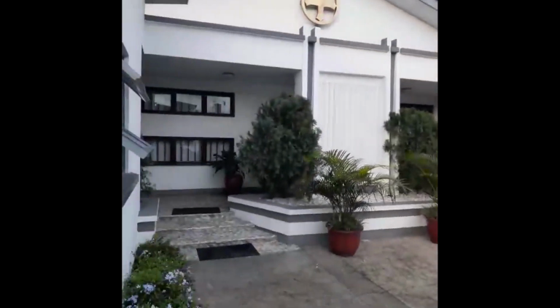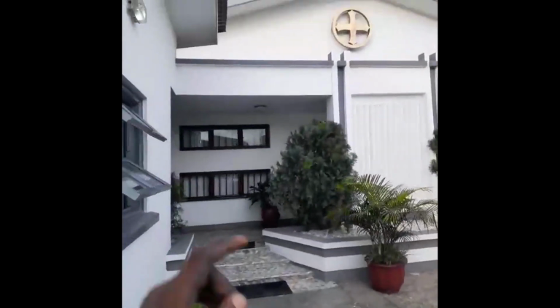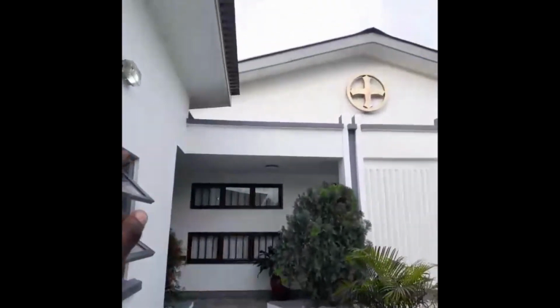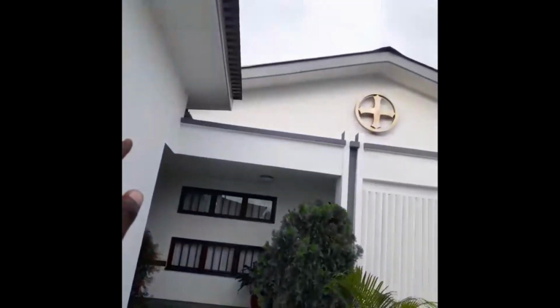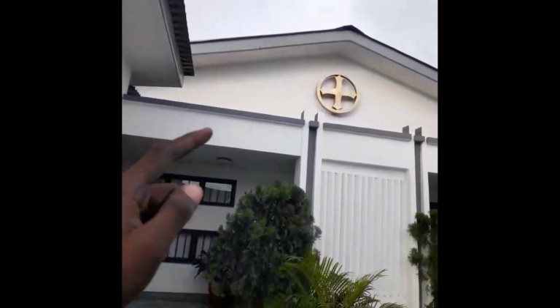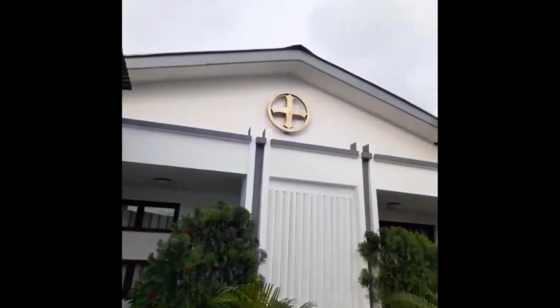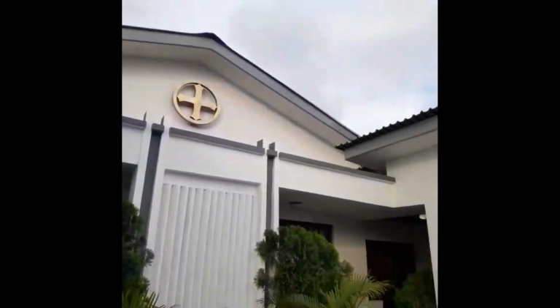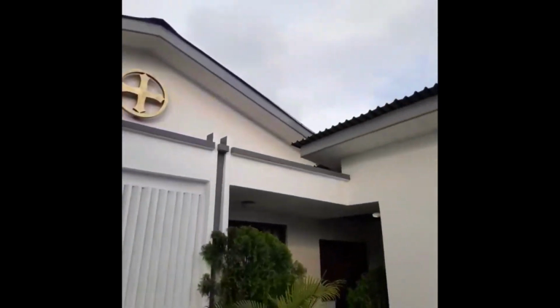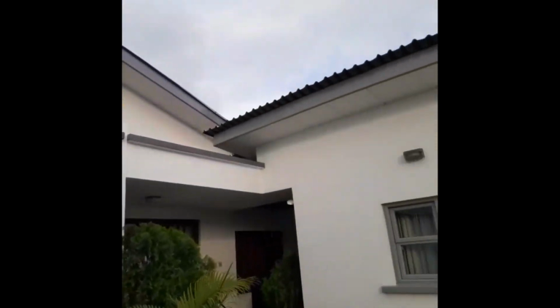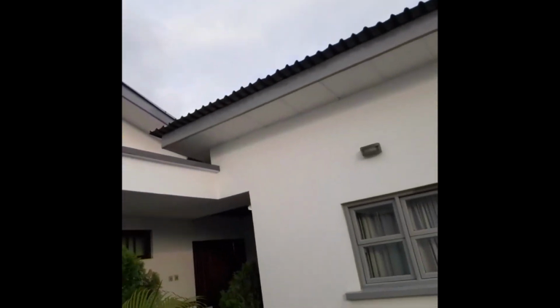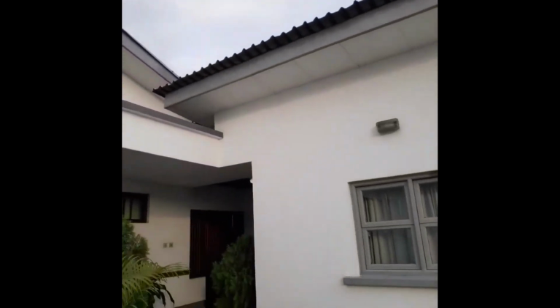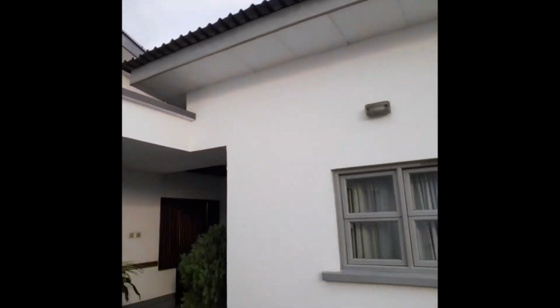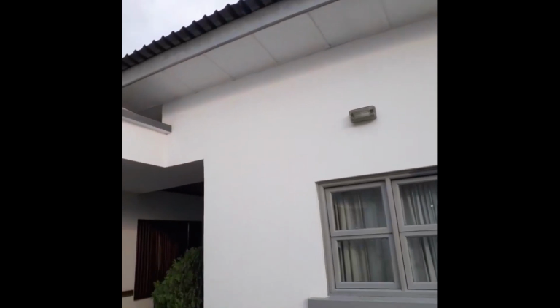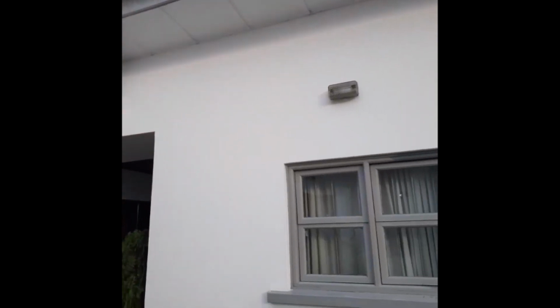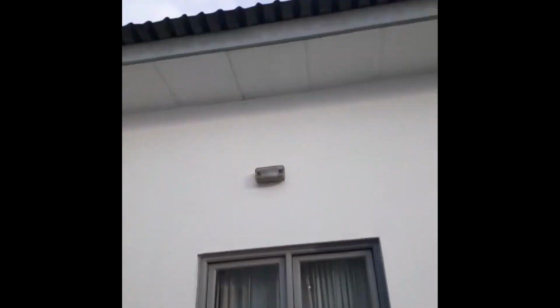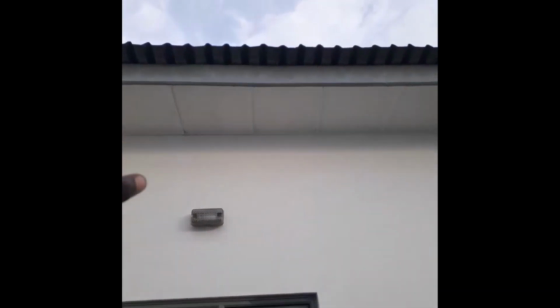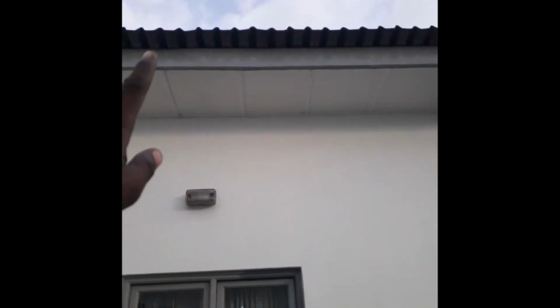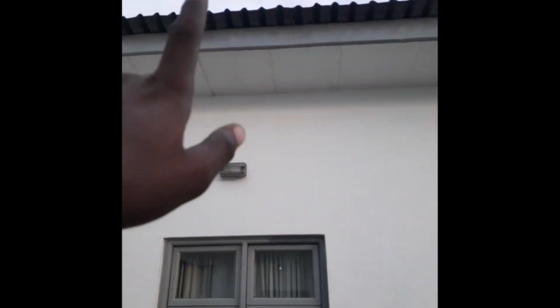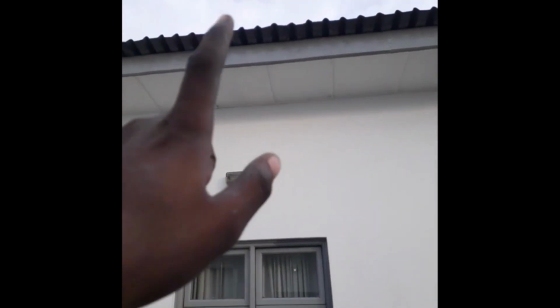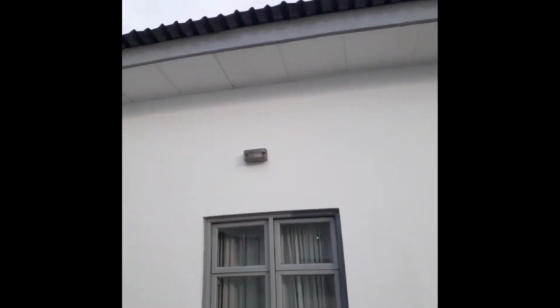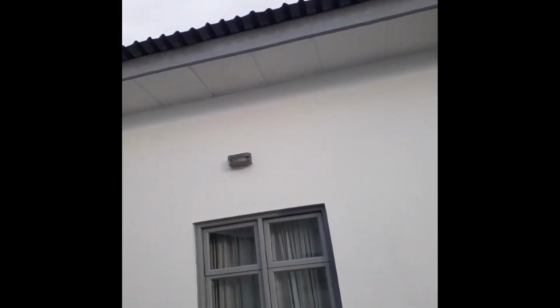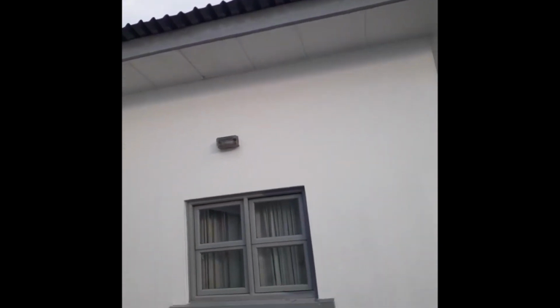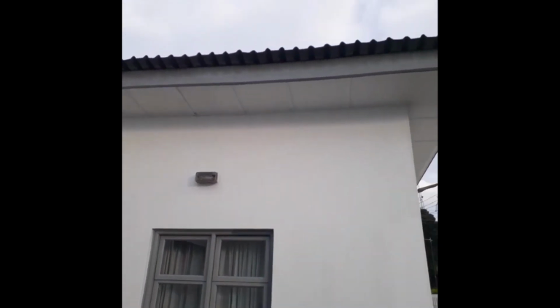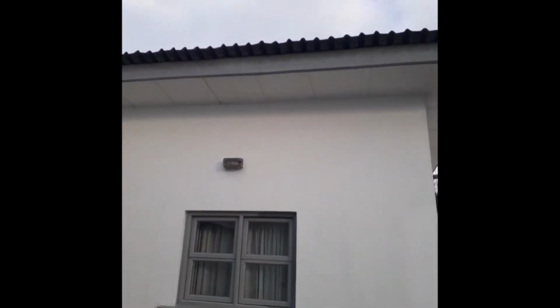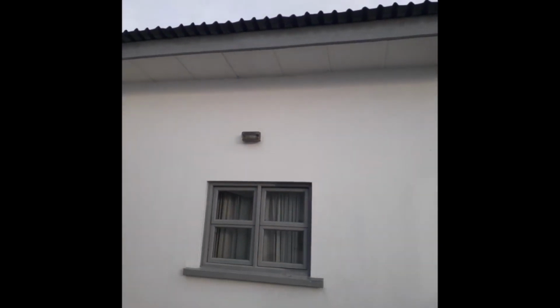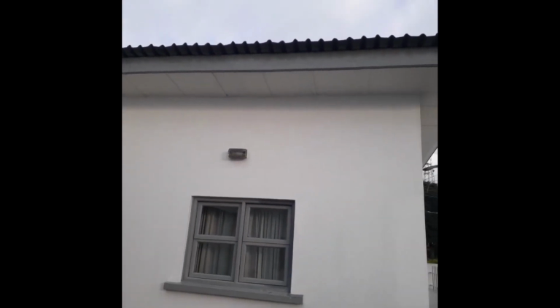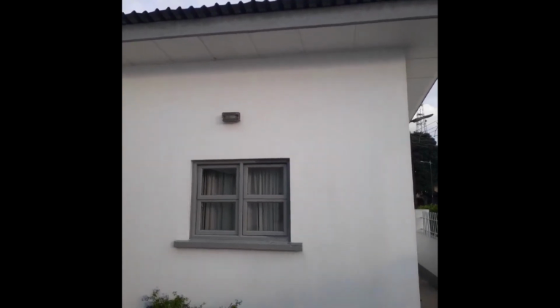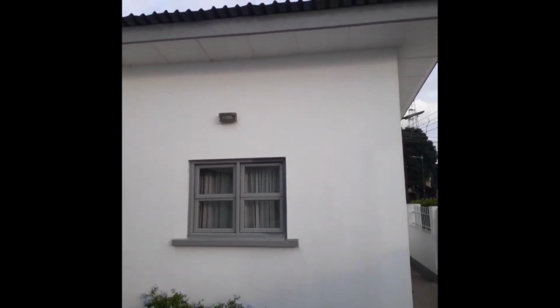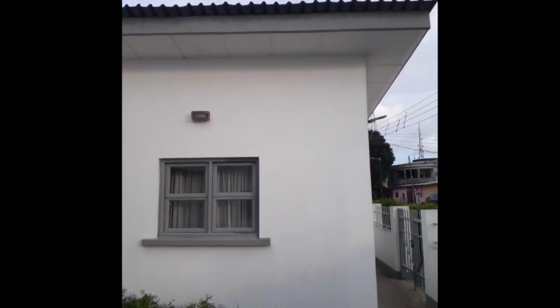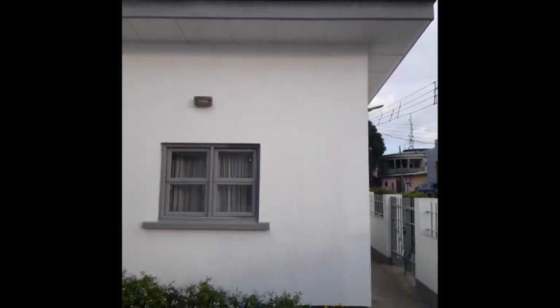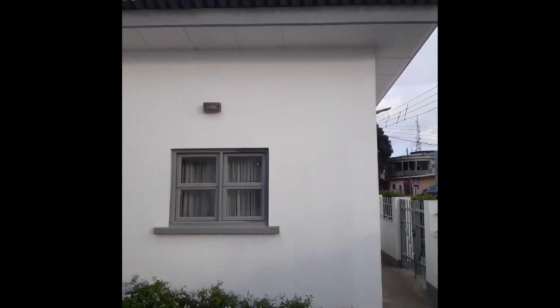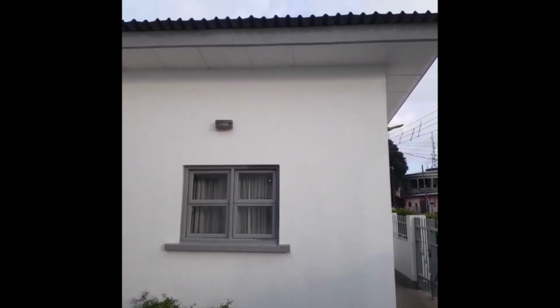Continuing from here, and then up on this roof — this is where our panels are. I'll show you the panel setup now.